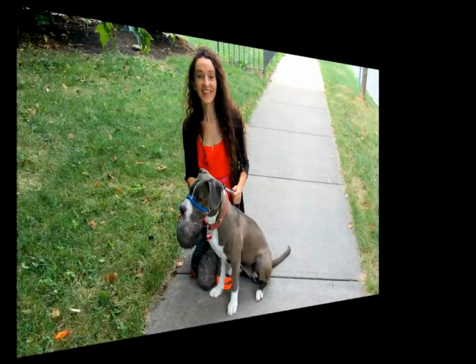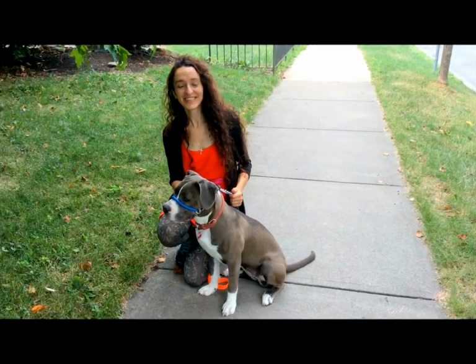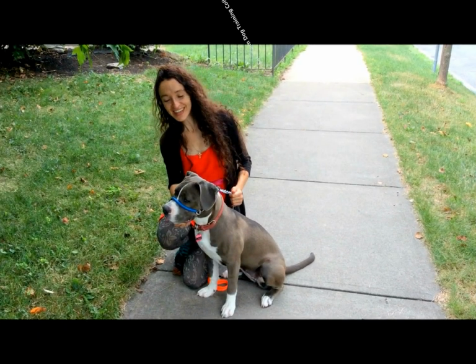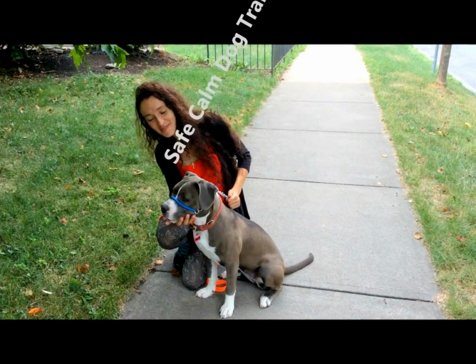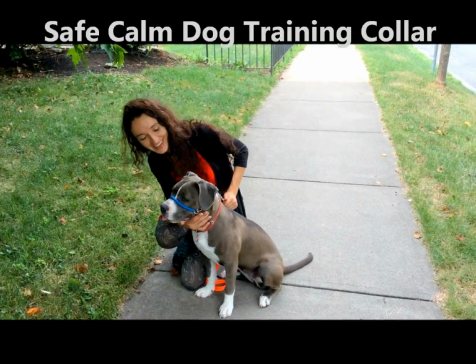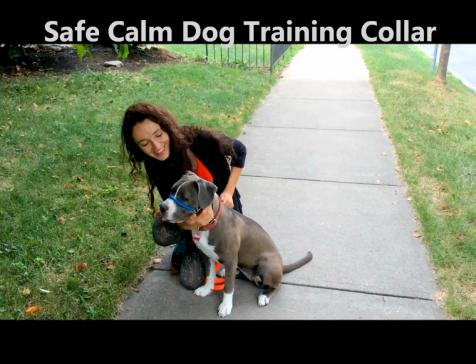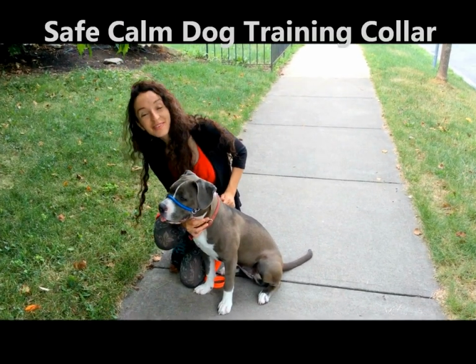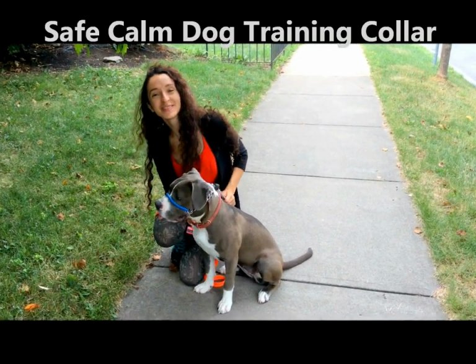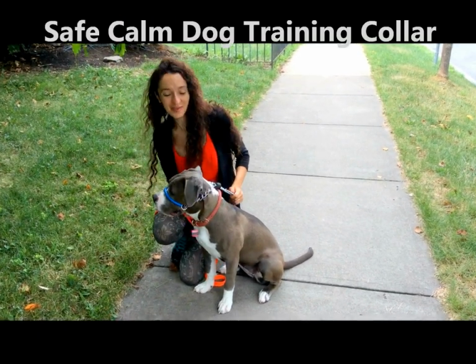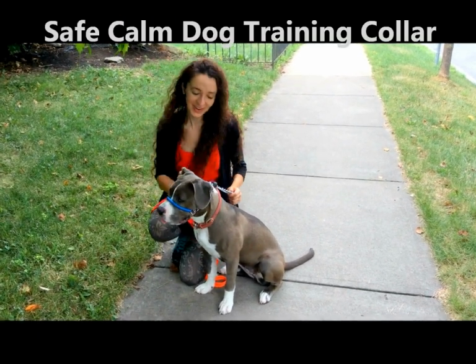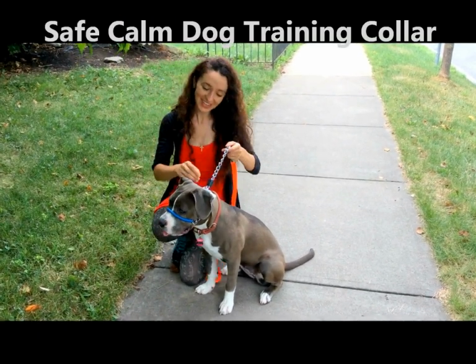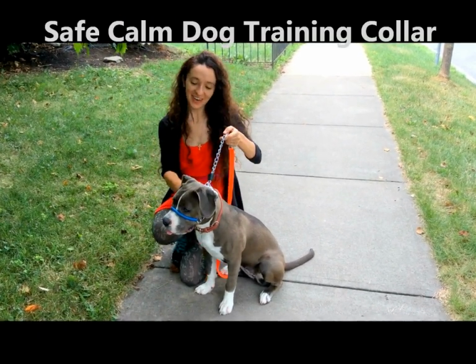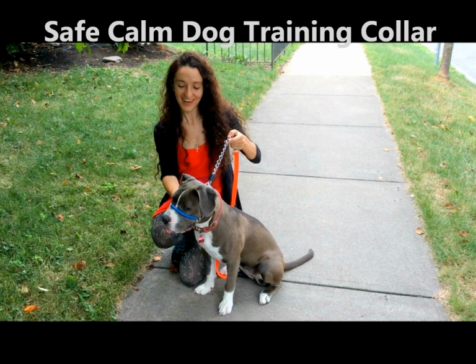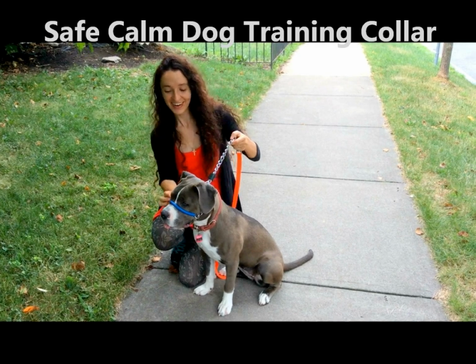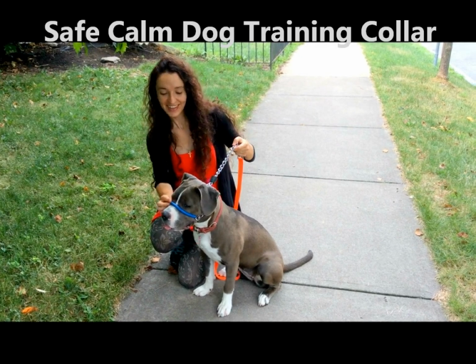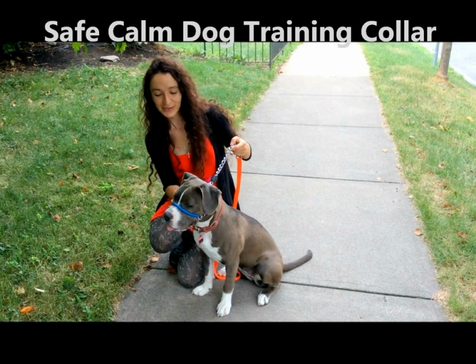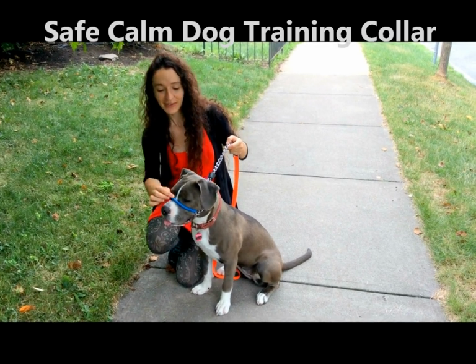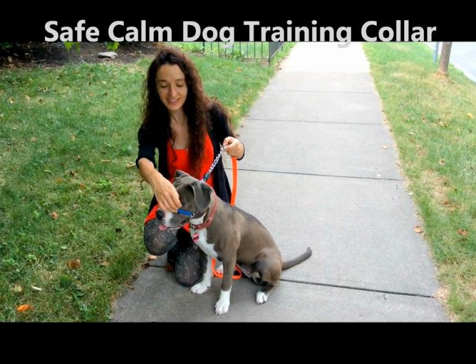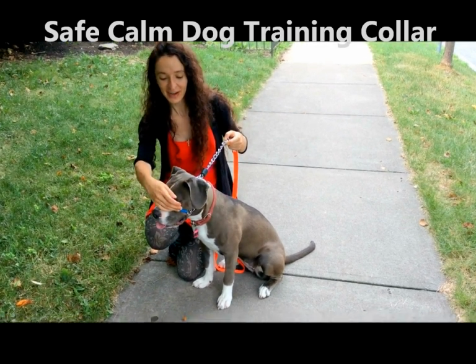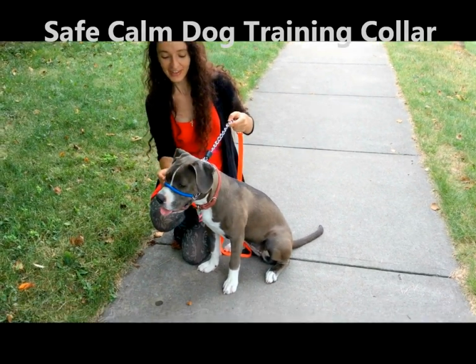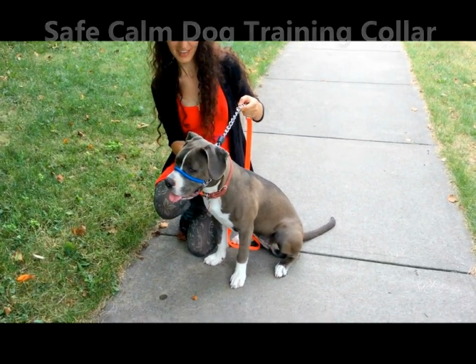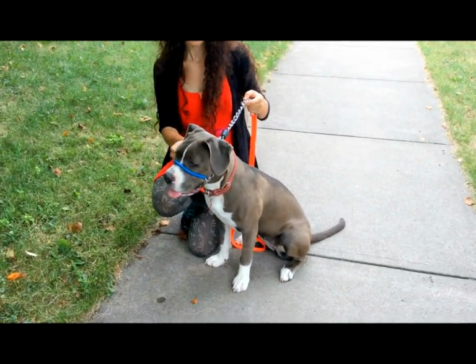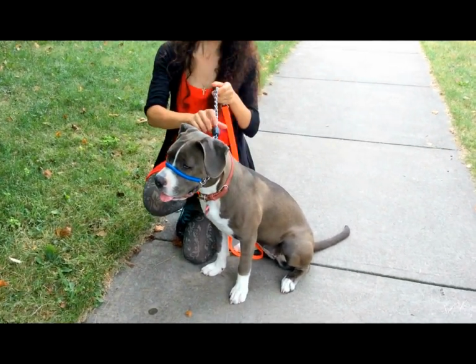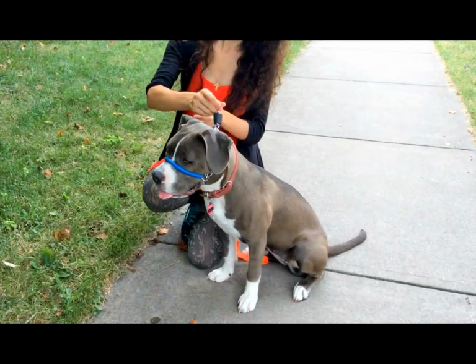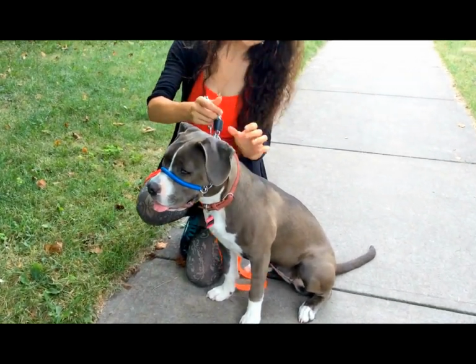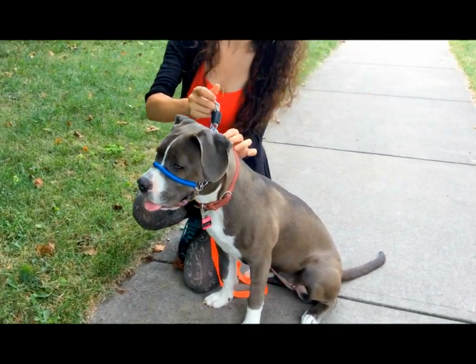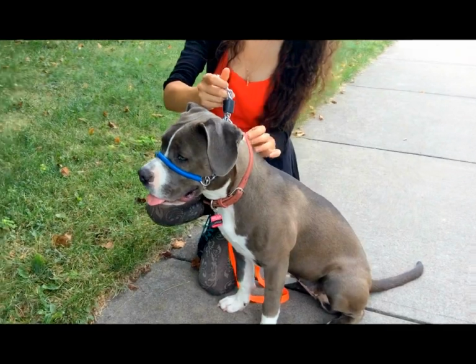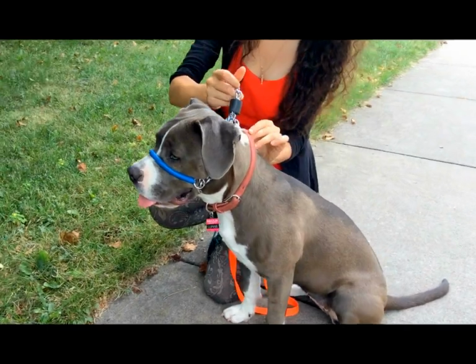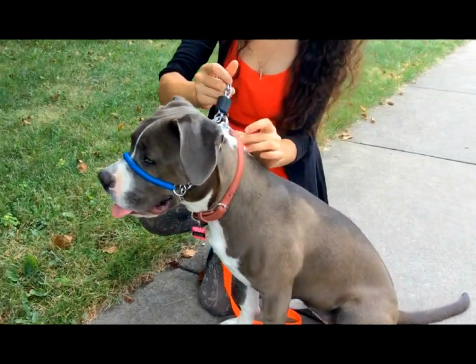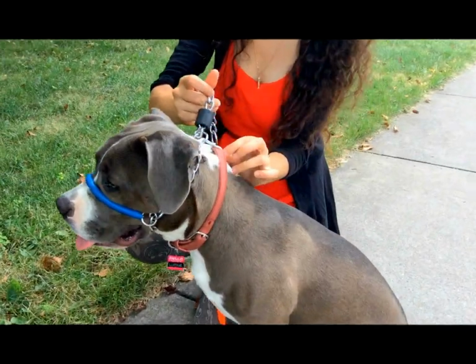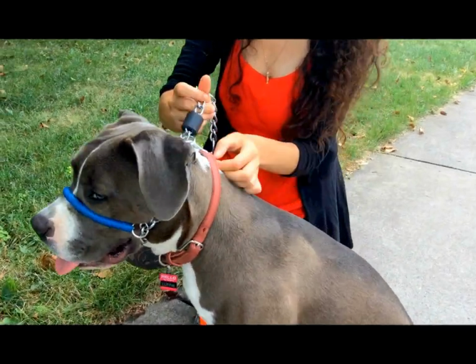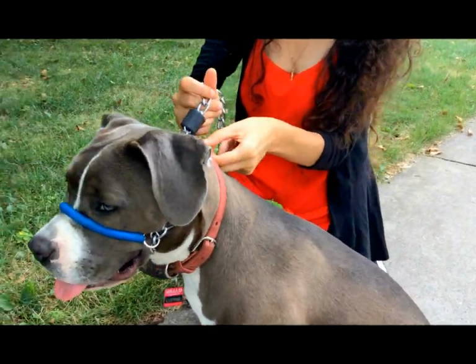Hello, so today Lupine, our little blue-nosed pitbull, is wearing the Safecom collar. It goes right around the snout. And over here we have the safety clip, and it goes right around her collar.